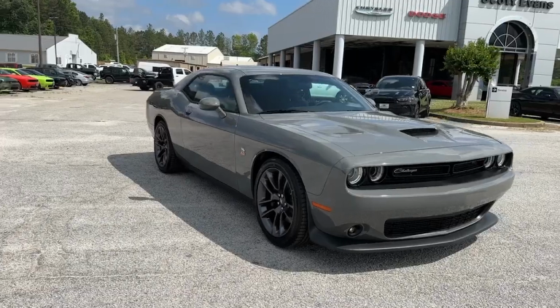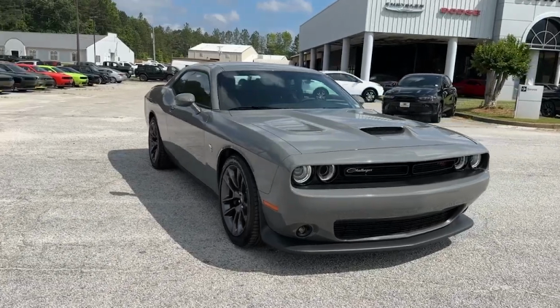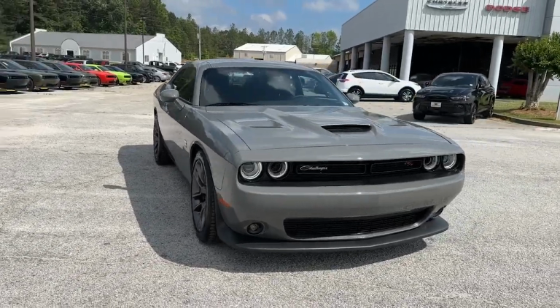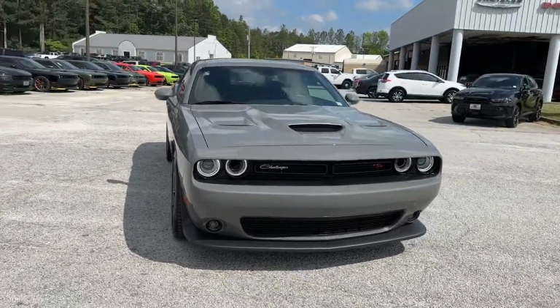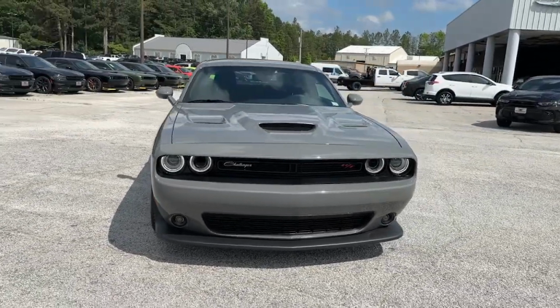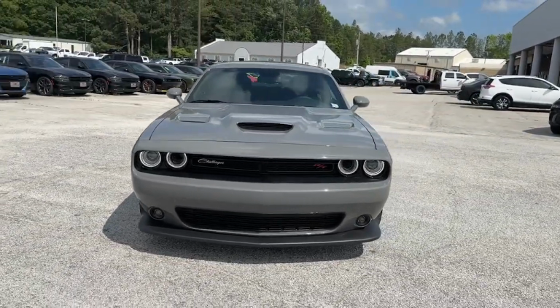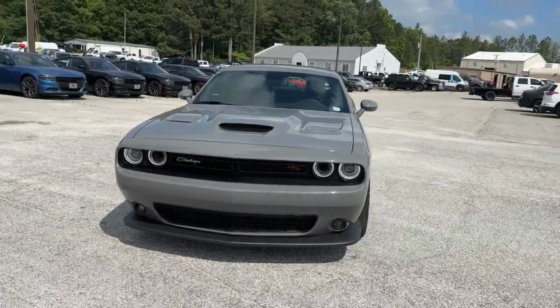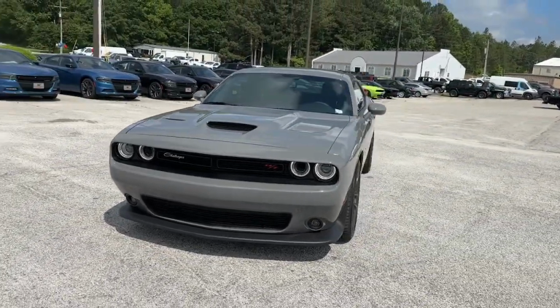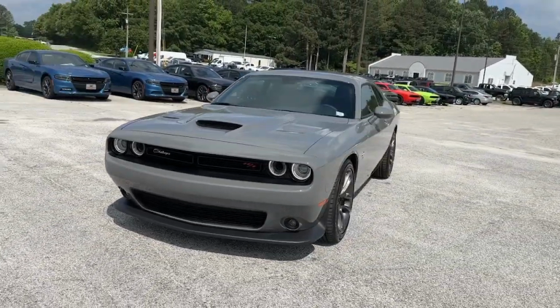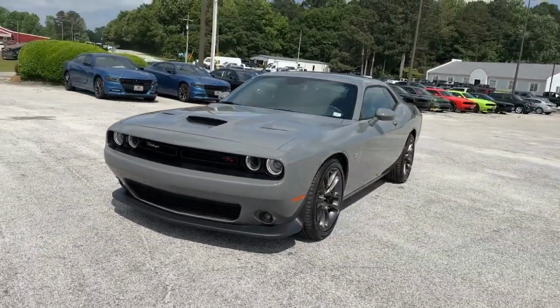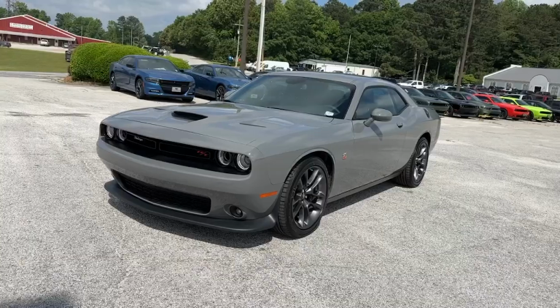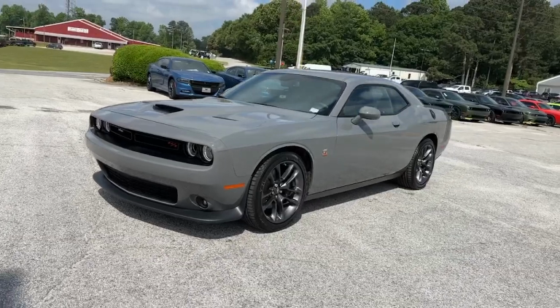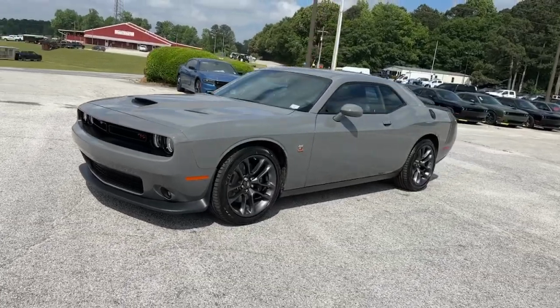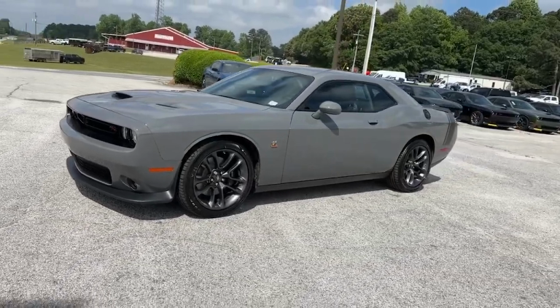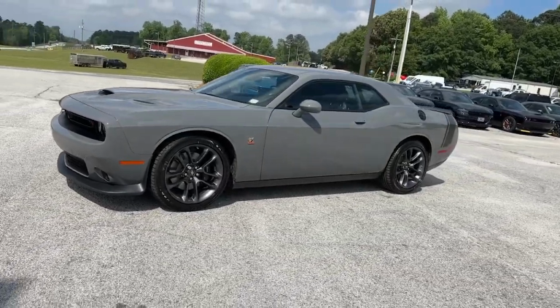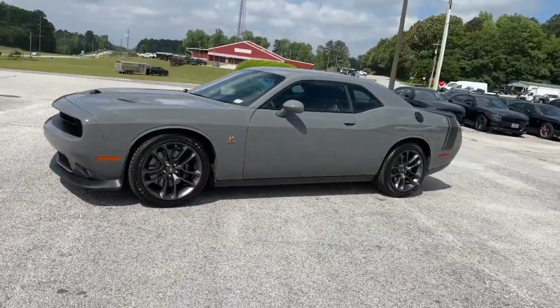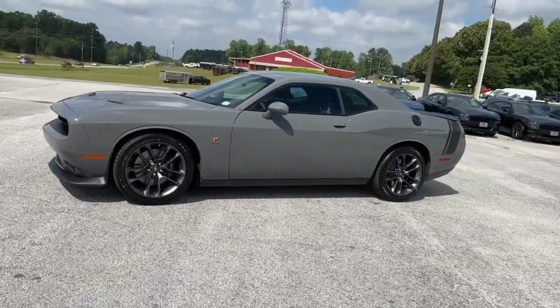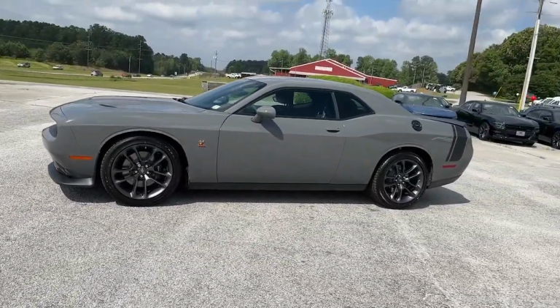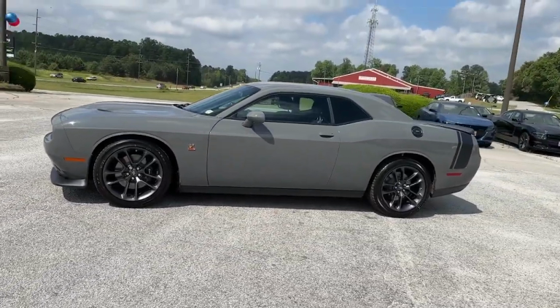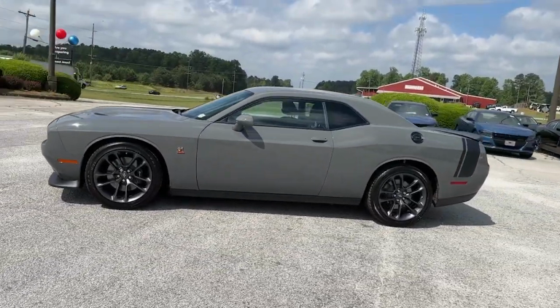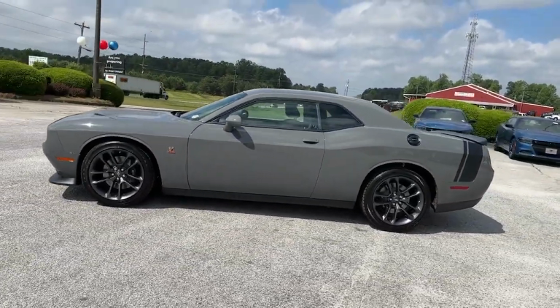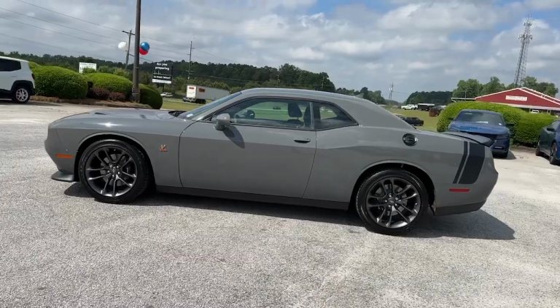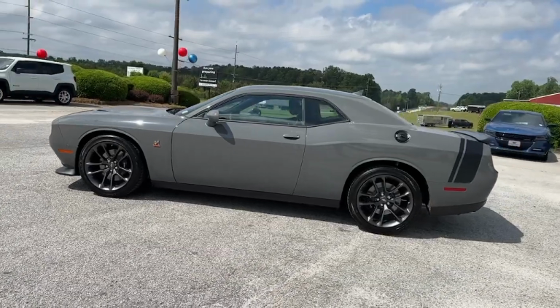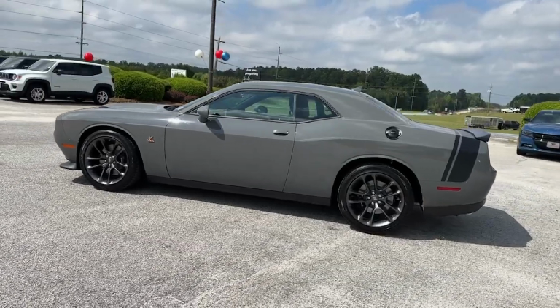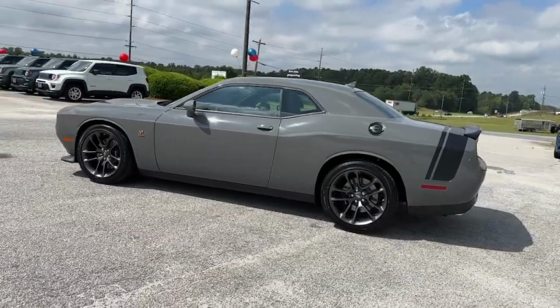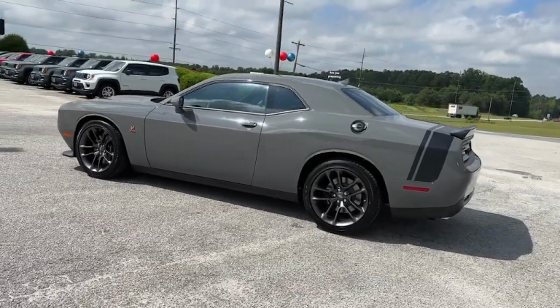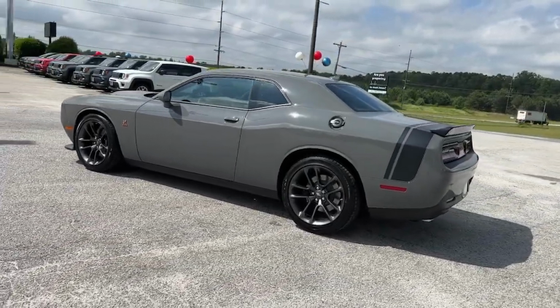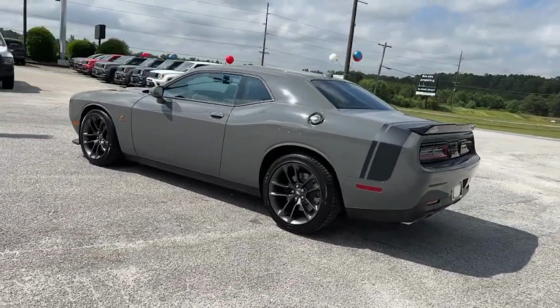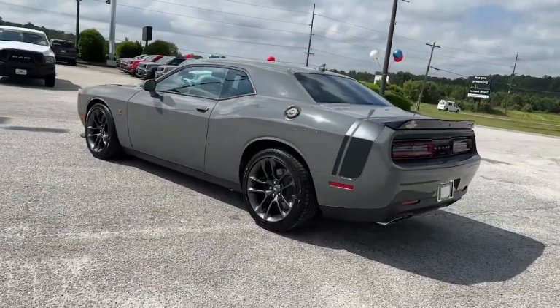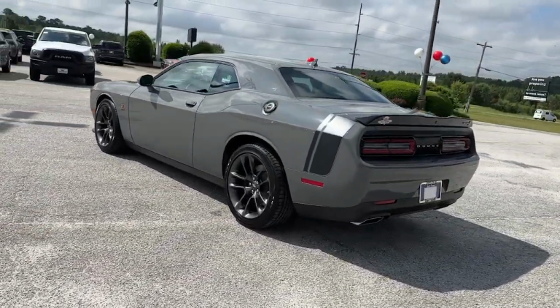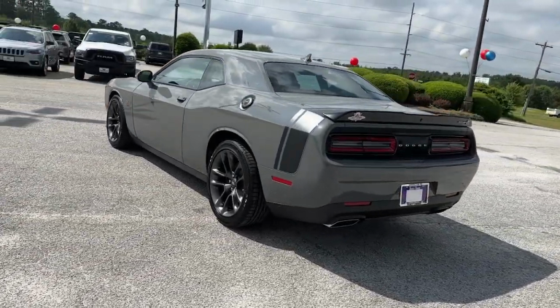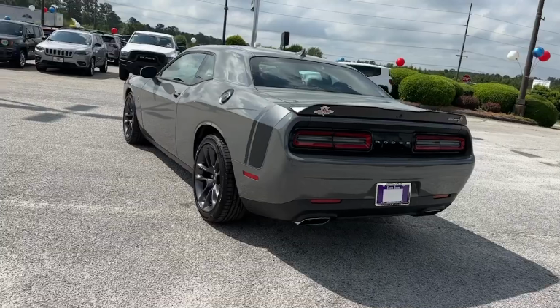Hop into the 2023 Dodge Challenger. The Challenger delivers menacing power, controlled handling, advanced cockpit technology, fine craftsmanship, interior comfort, and engineering that prioritizes safety and efficiency.